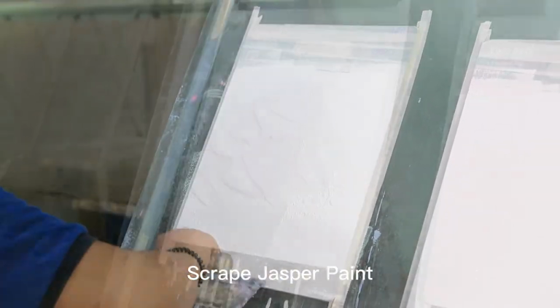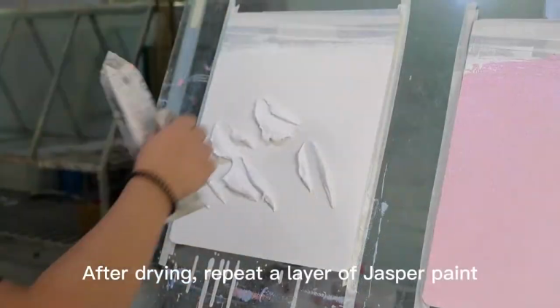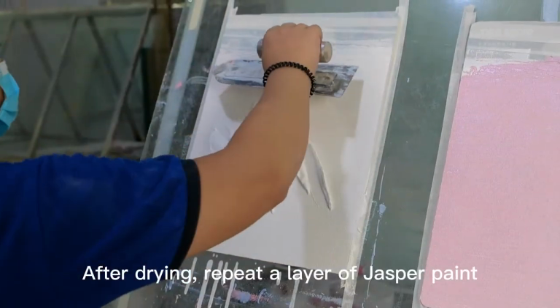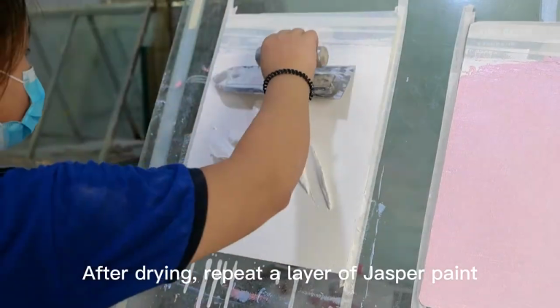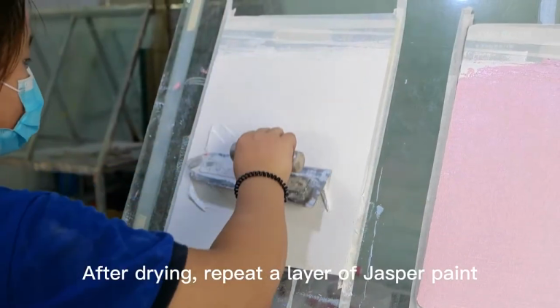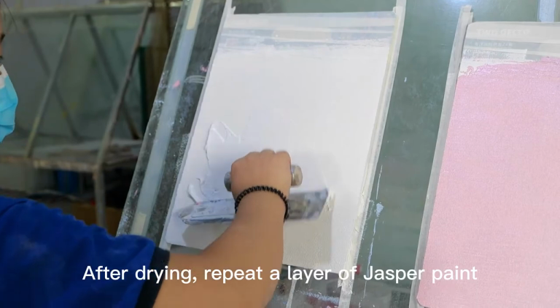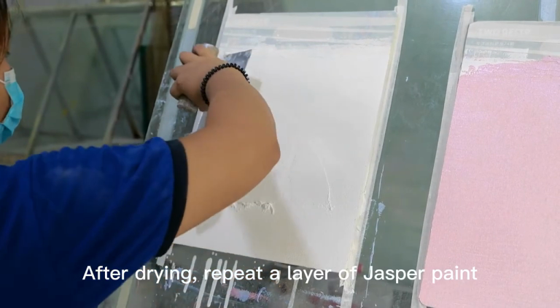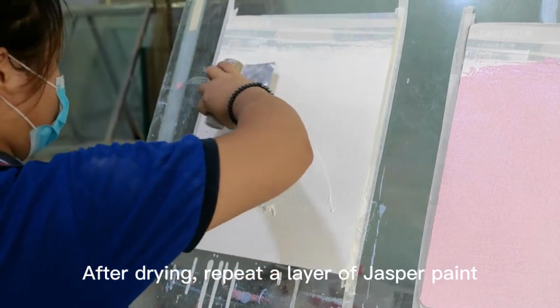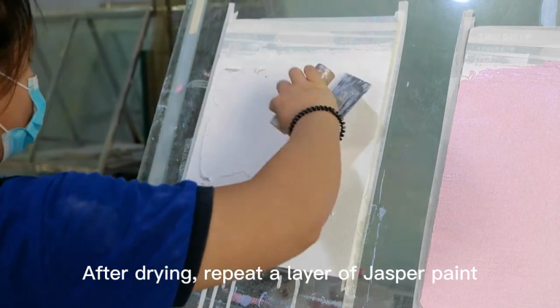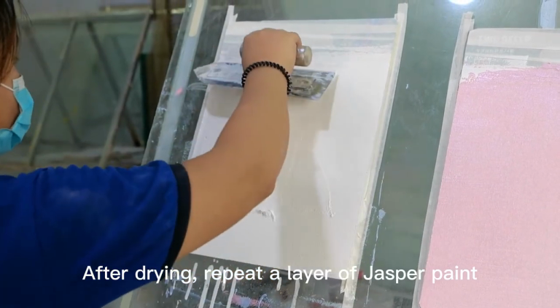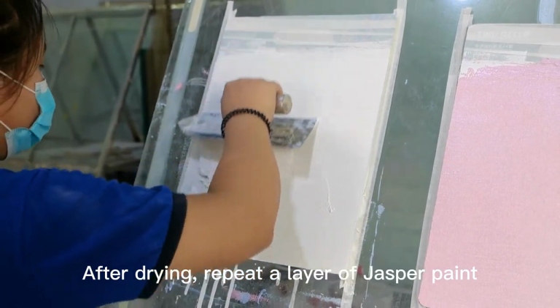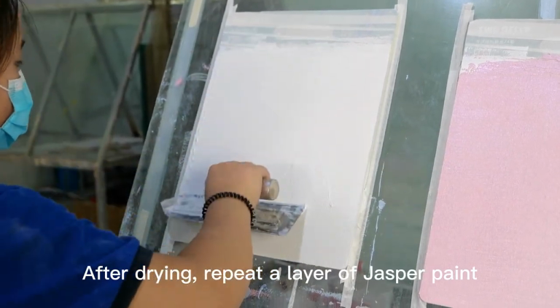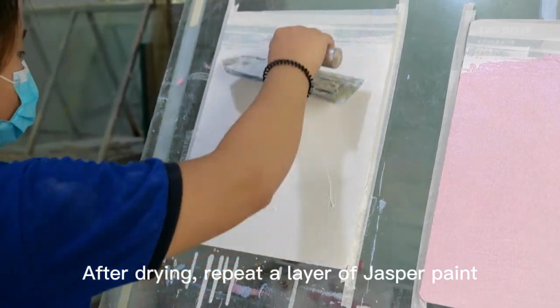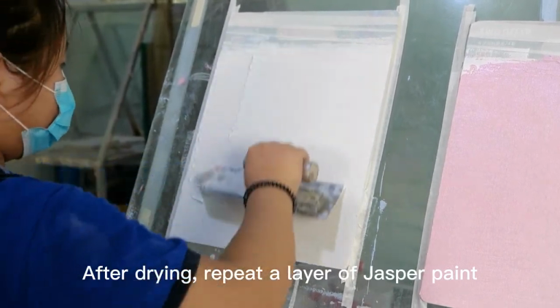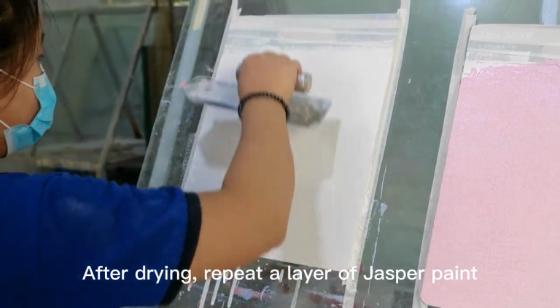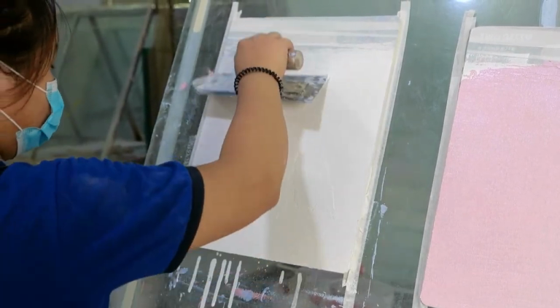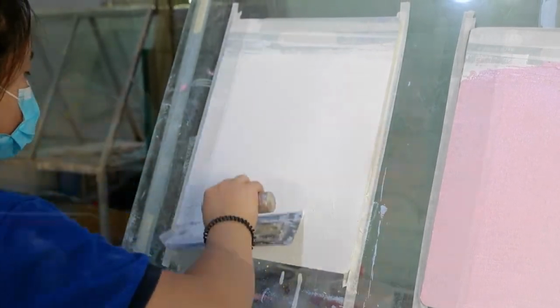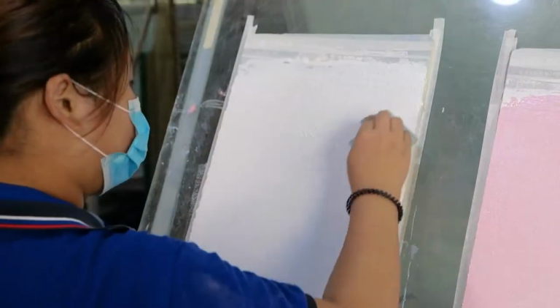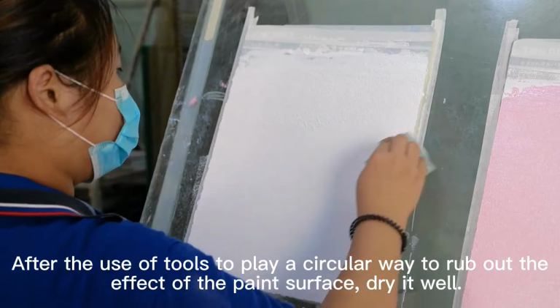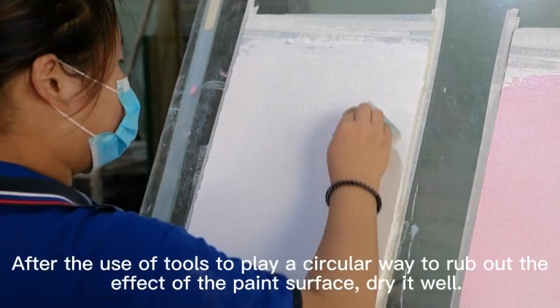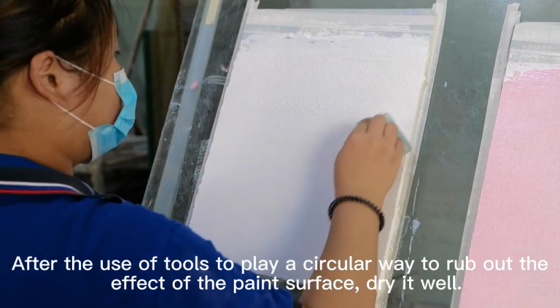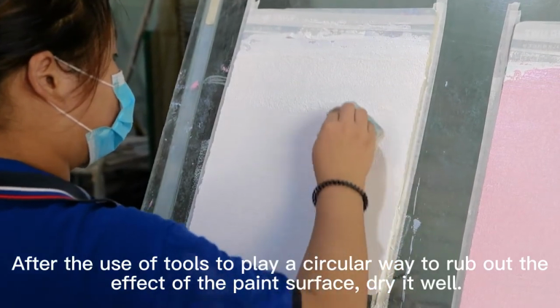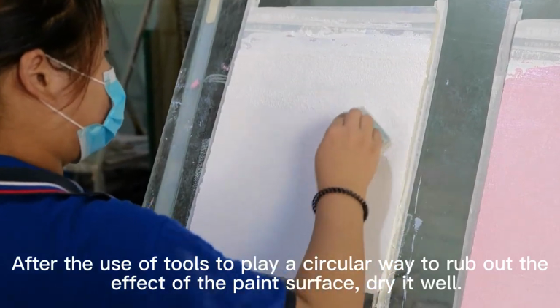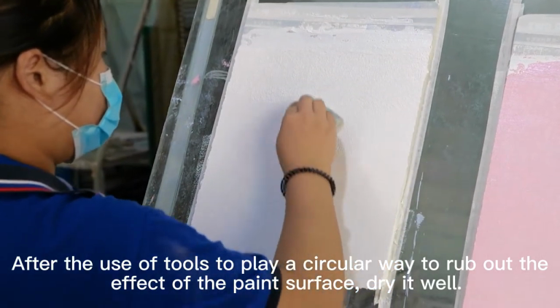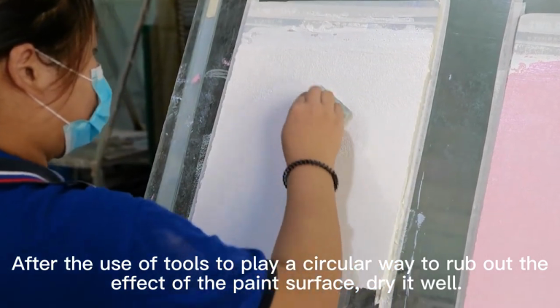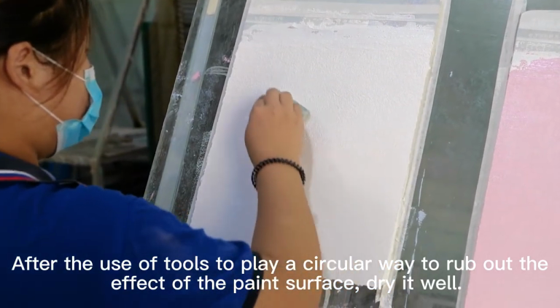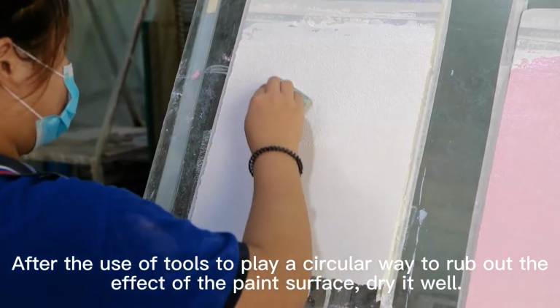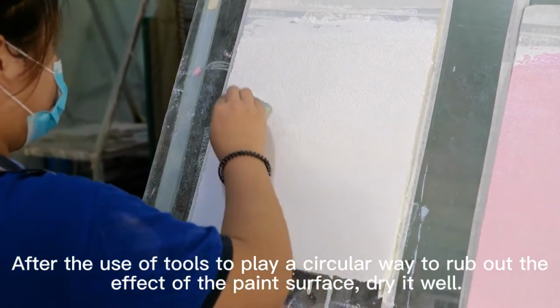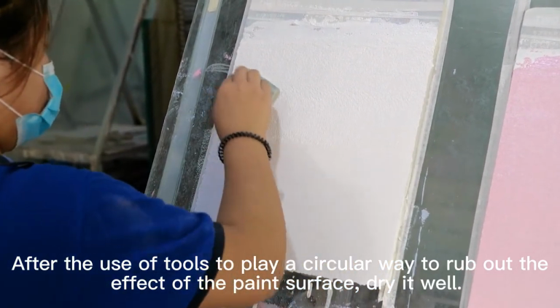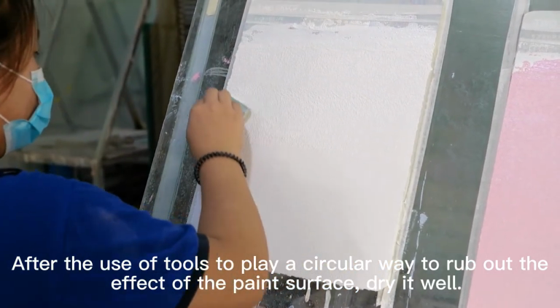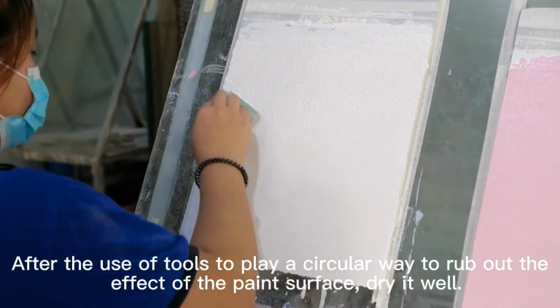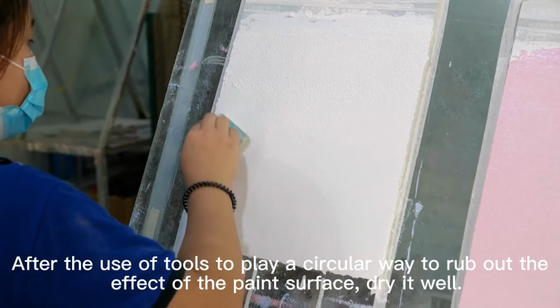After drying, repeat a layer of Jasper Paint. After the use of tools to play a circular way to rub out the effect of the paint surface, dry it well.